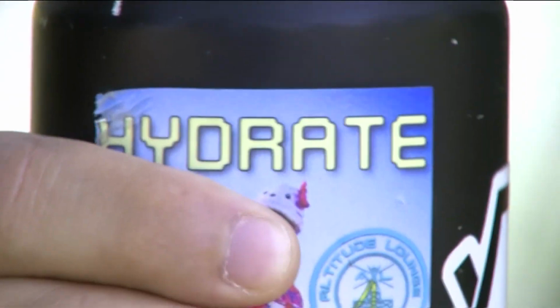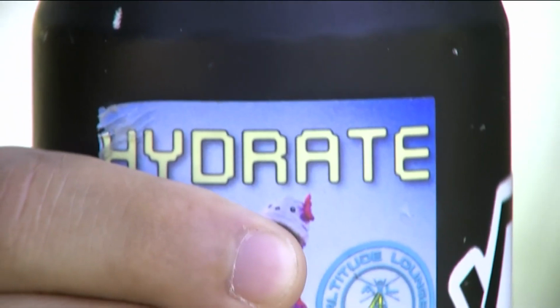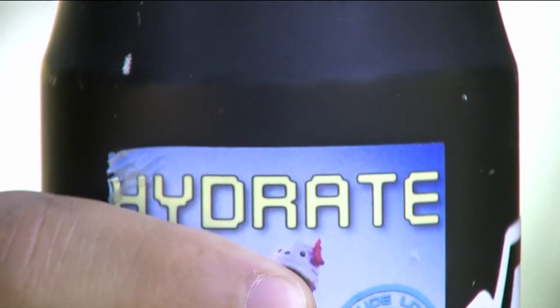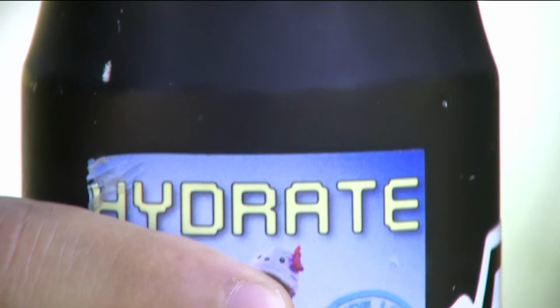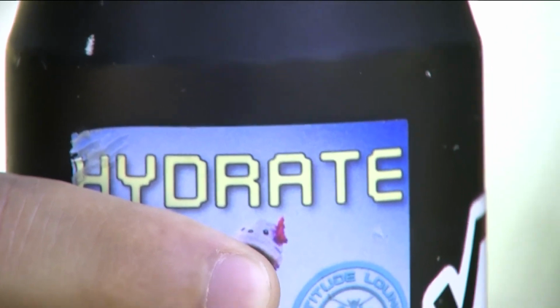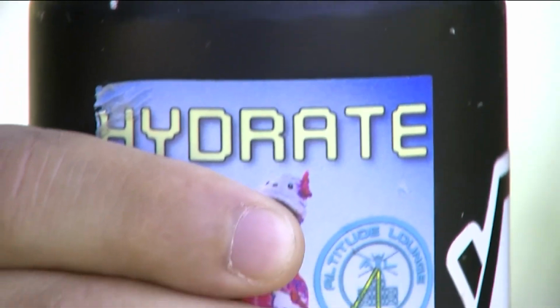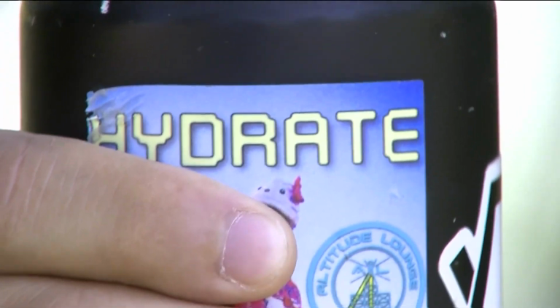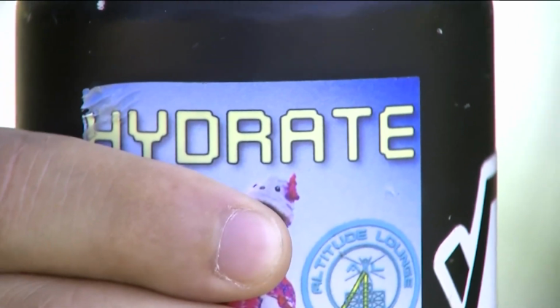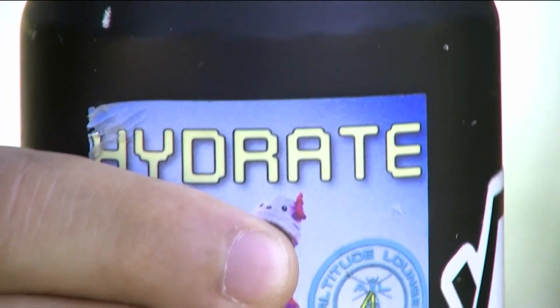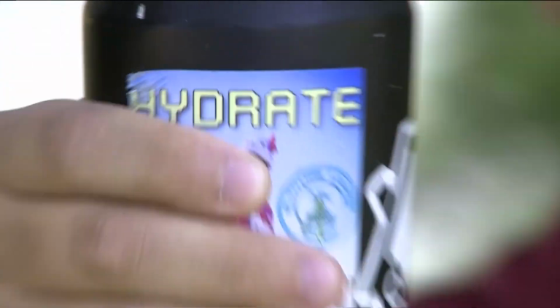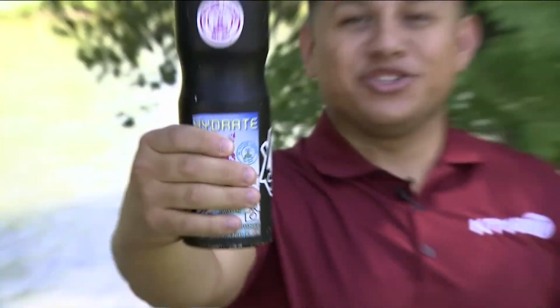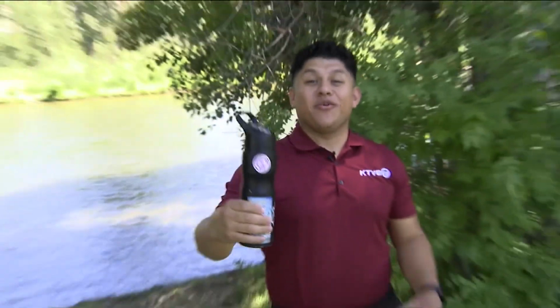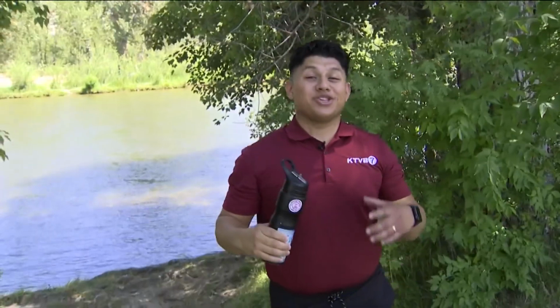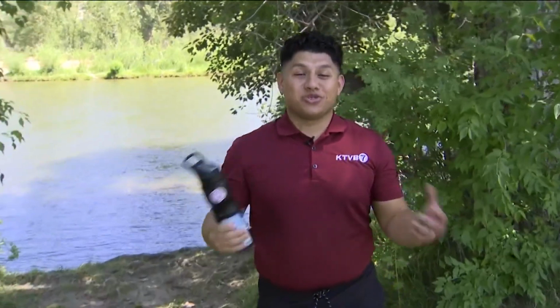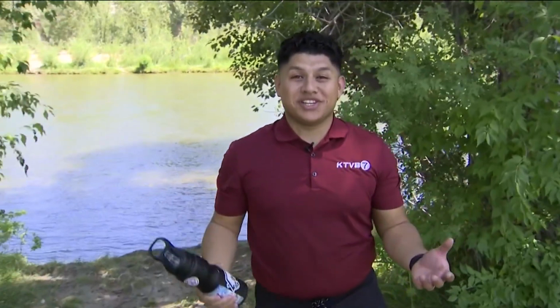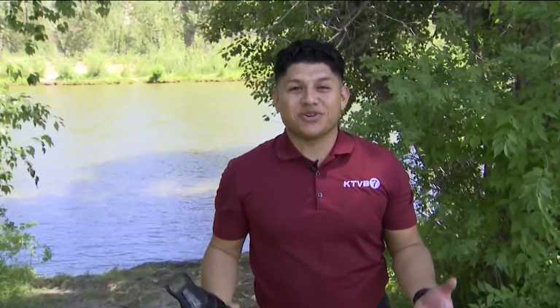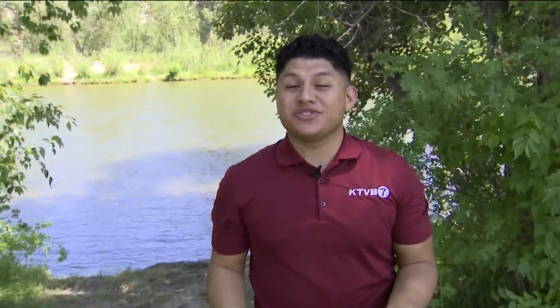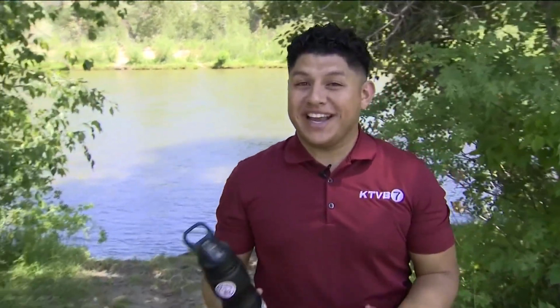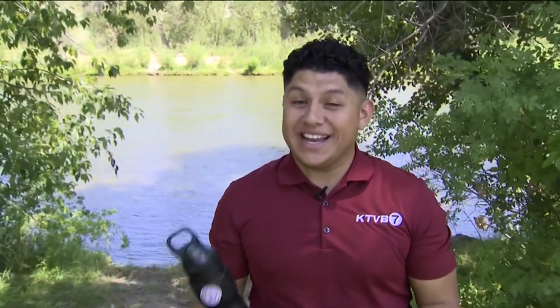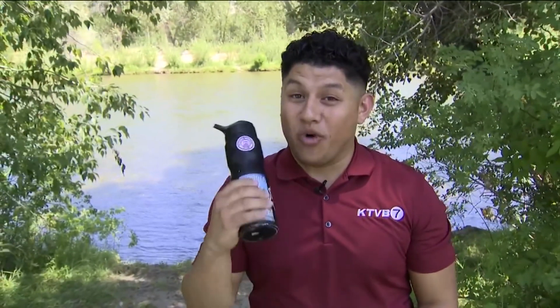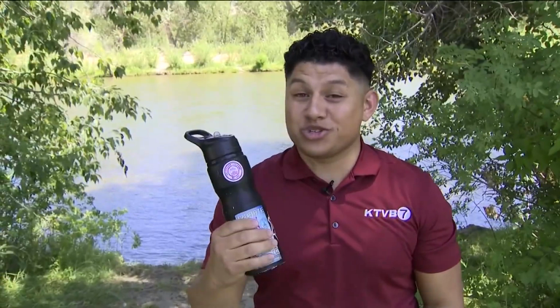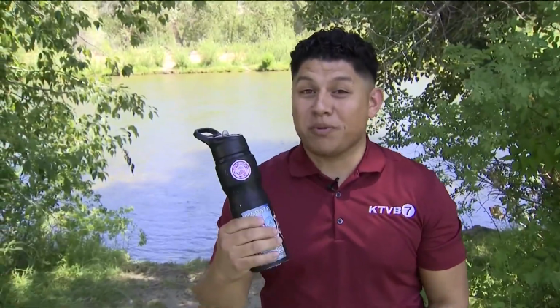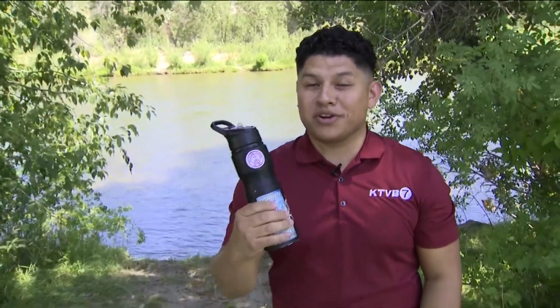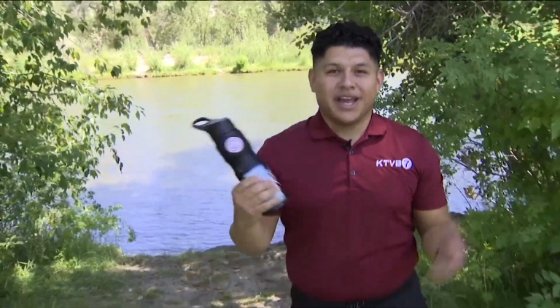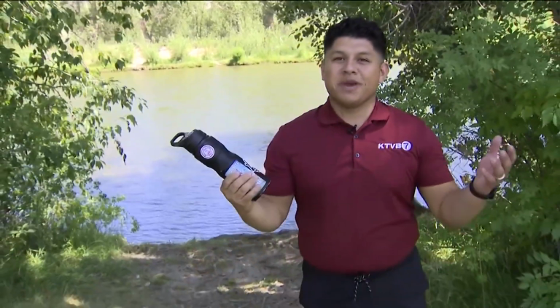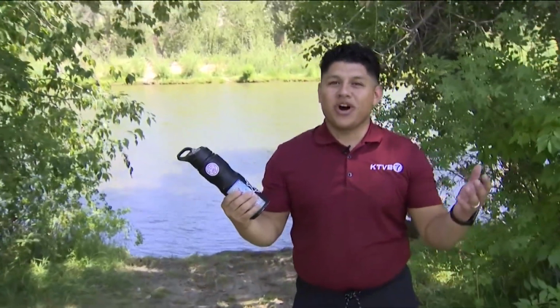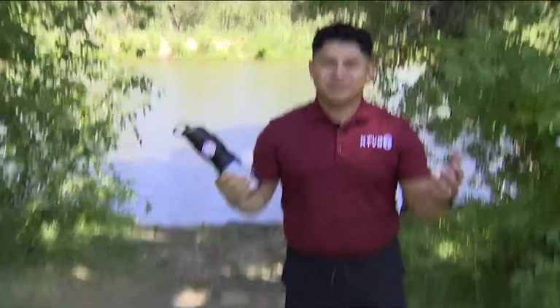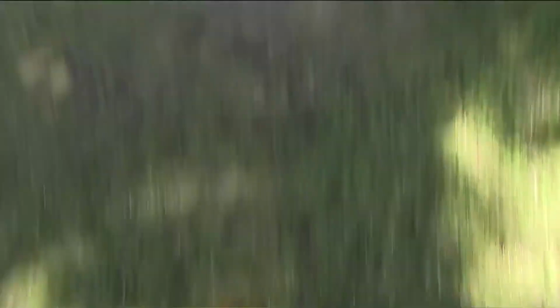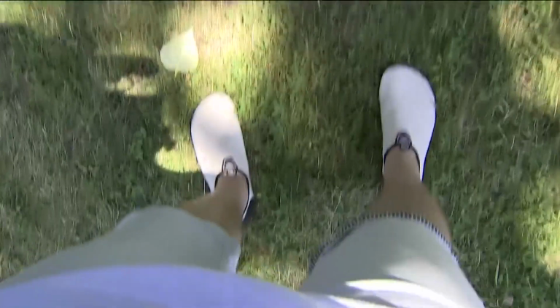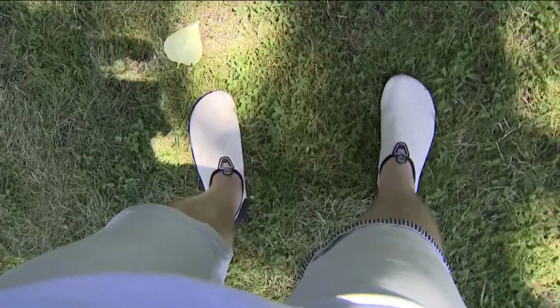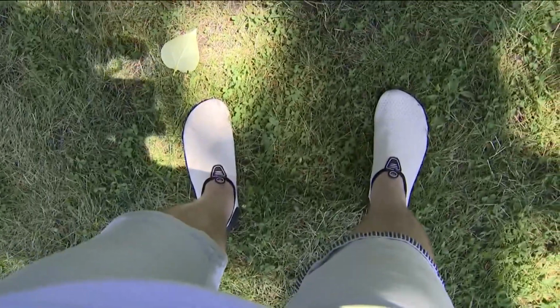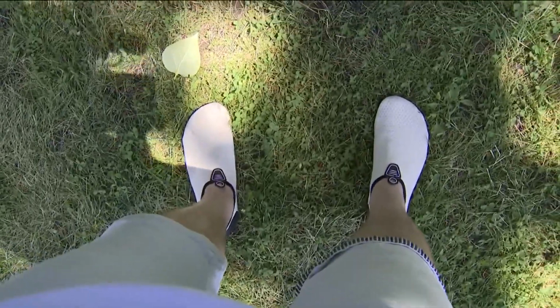Number four: don't forget to hydrate. Things are getting well into those triple digits, so it's getting hot and water is super important. And speaking of water, don't forget your water shoes.